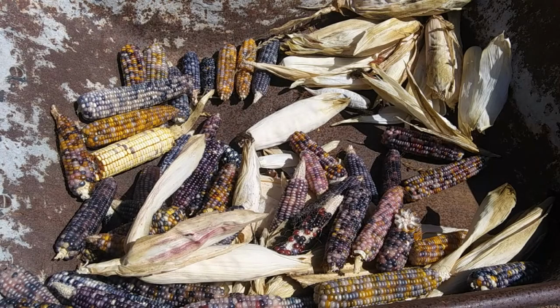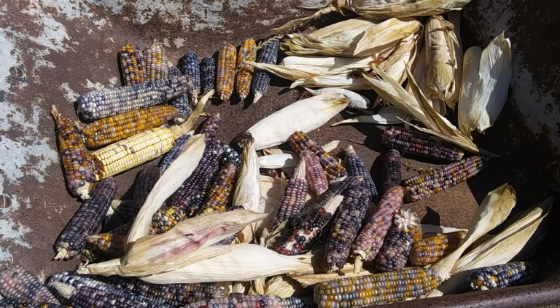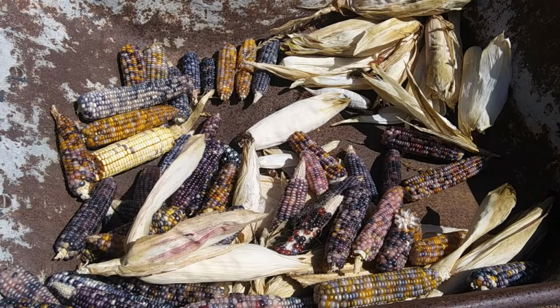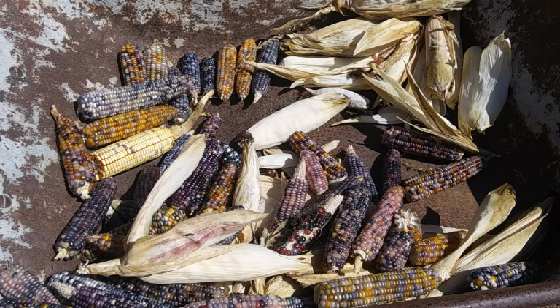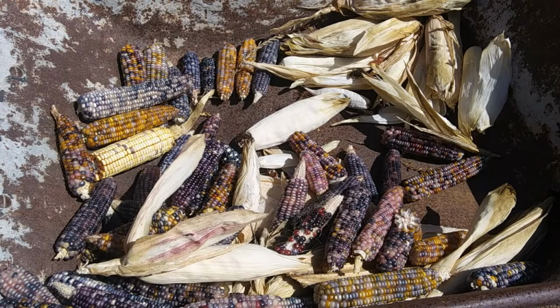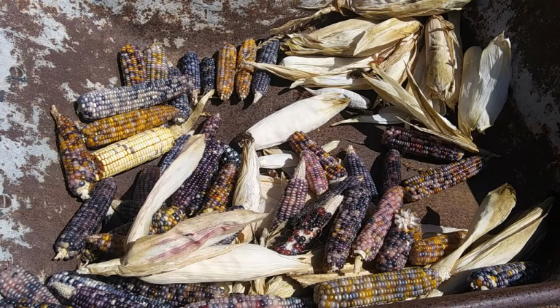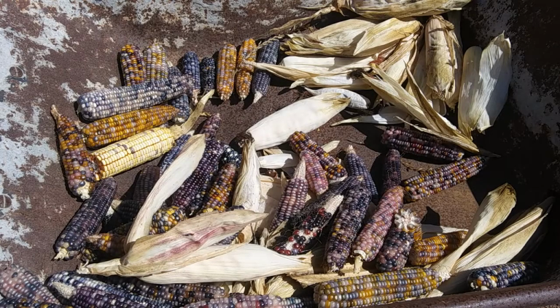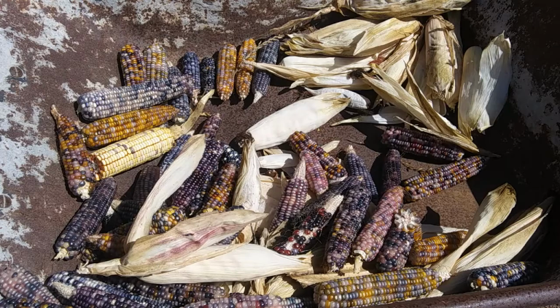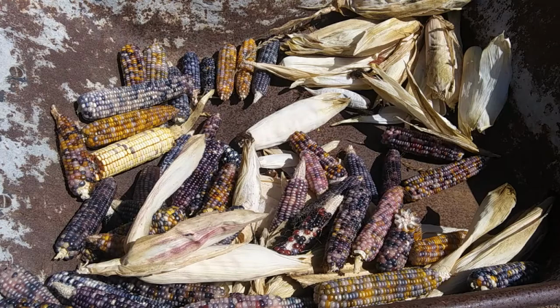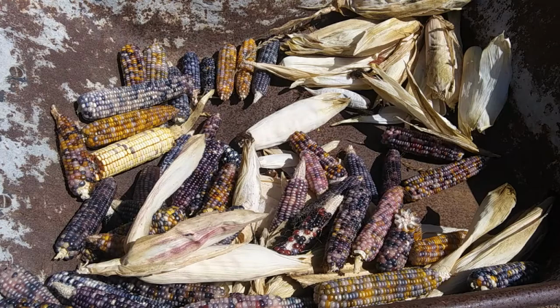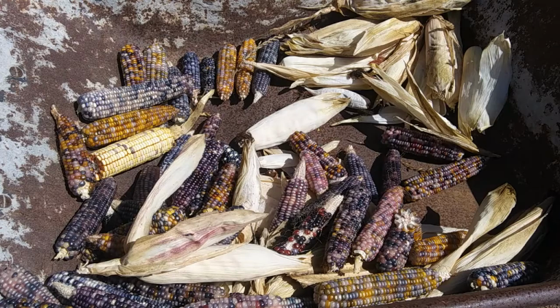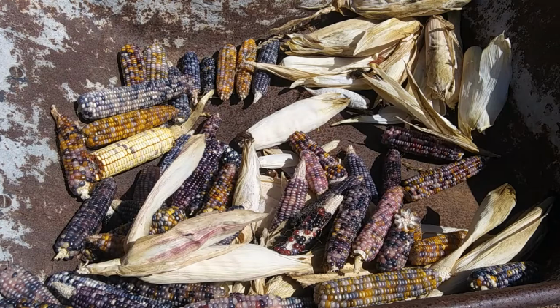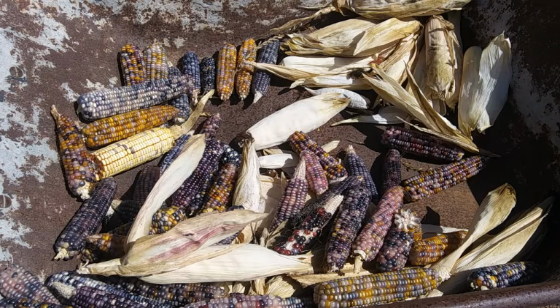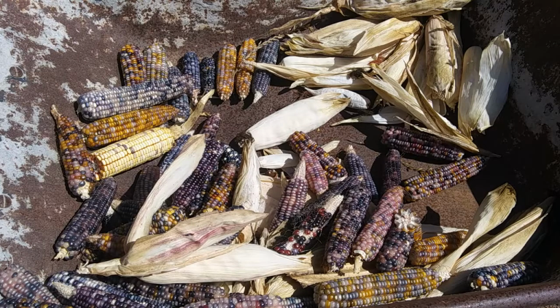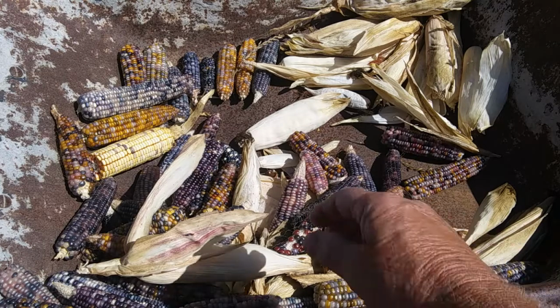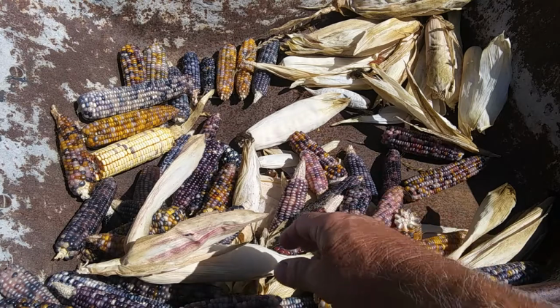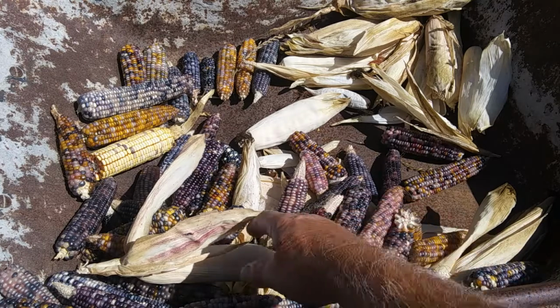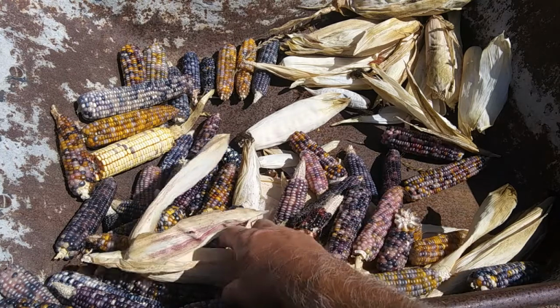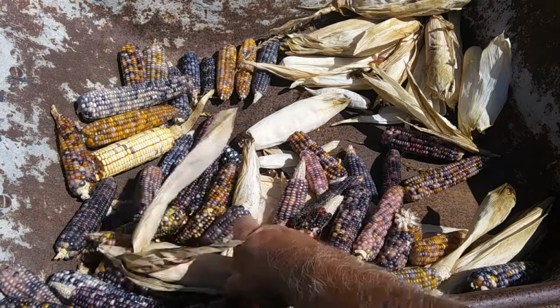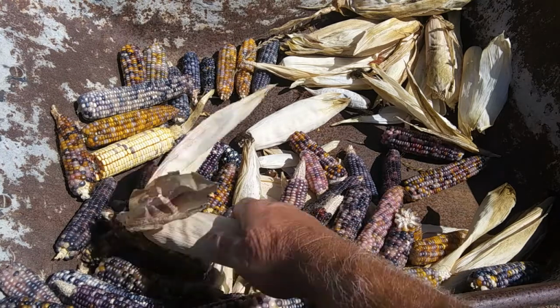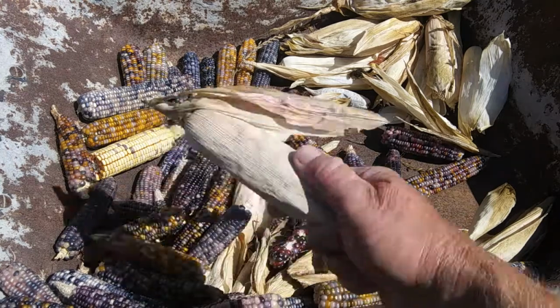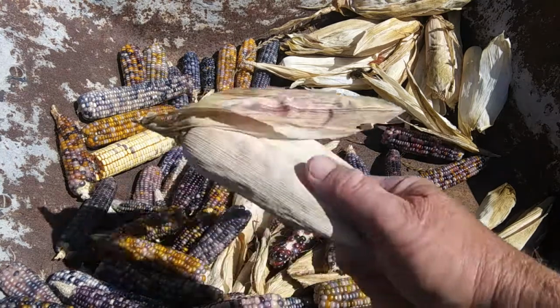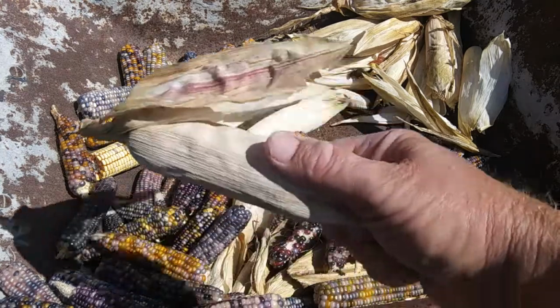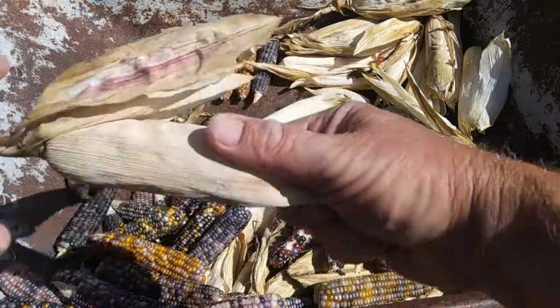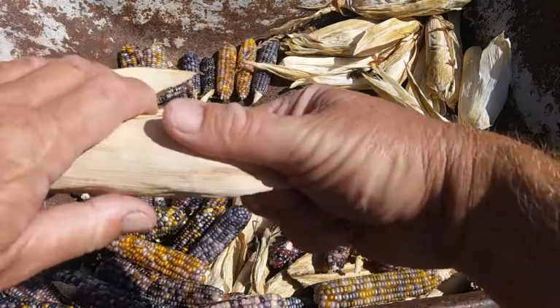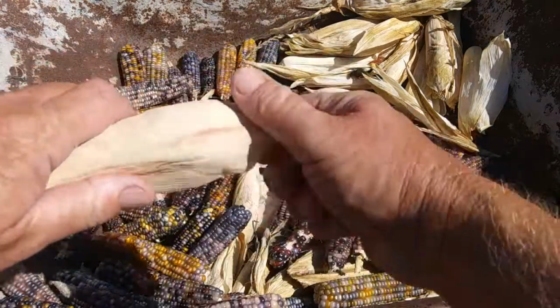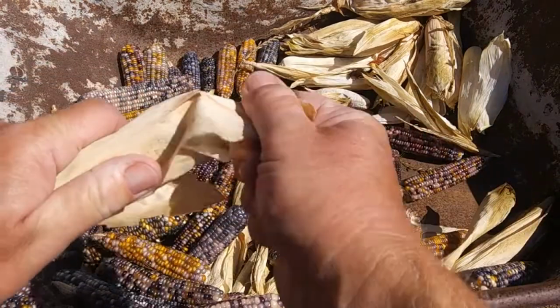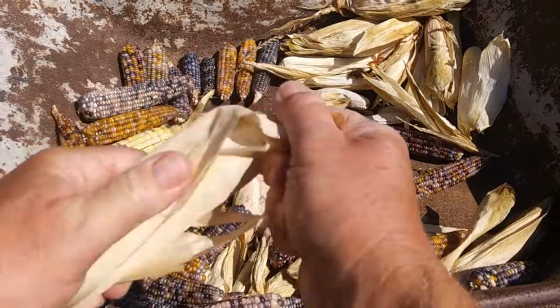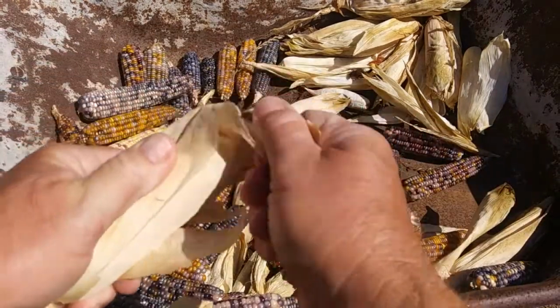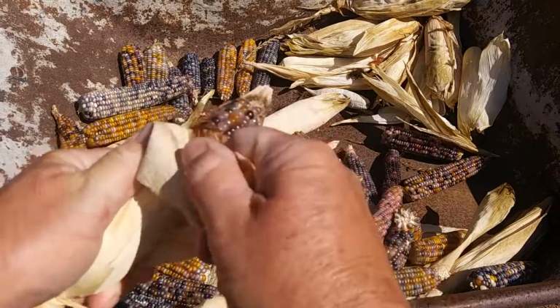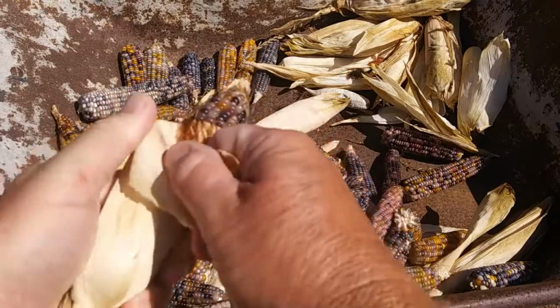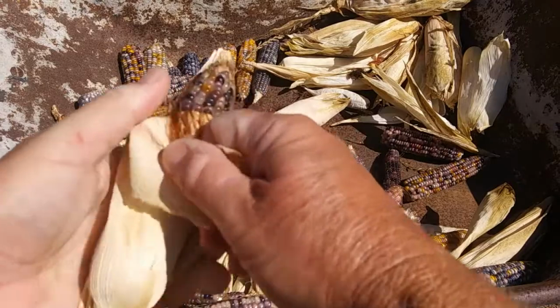Here's this year's Glass Gem Corn Crop Harvest. Let's take a look at one — let's just husk one and see what they come out. You never know what you're gonna find.